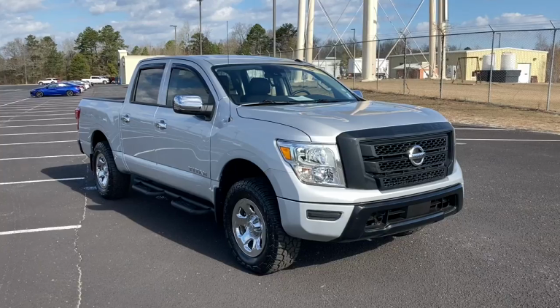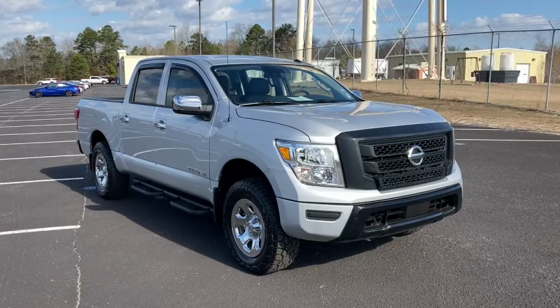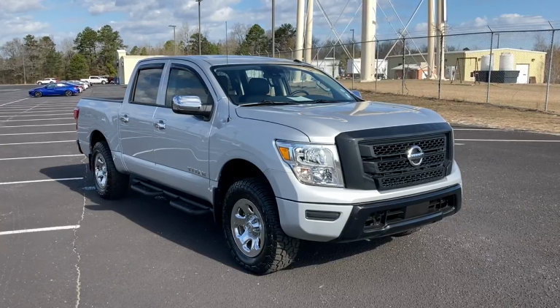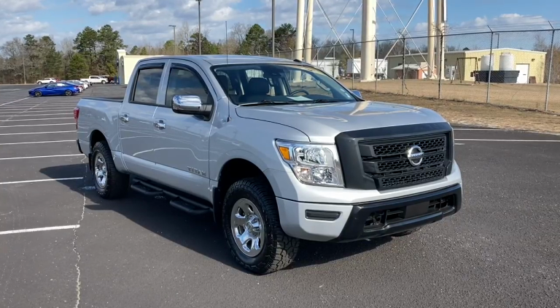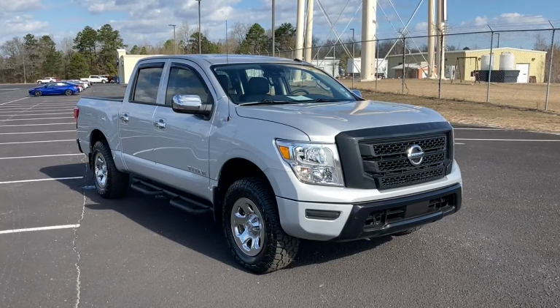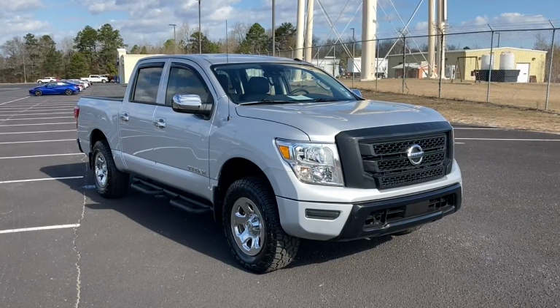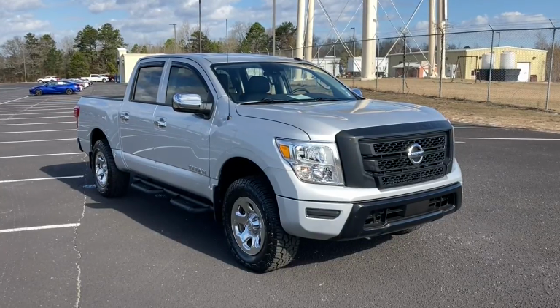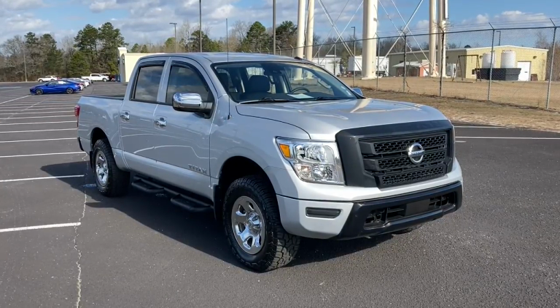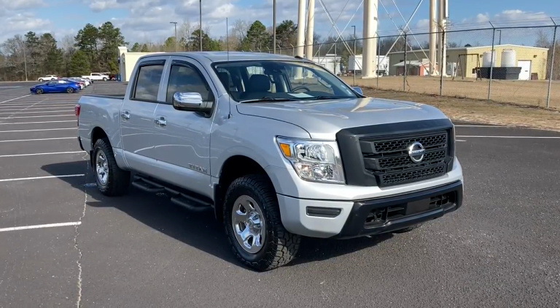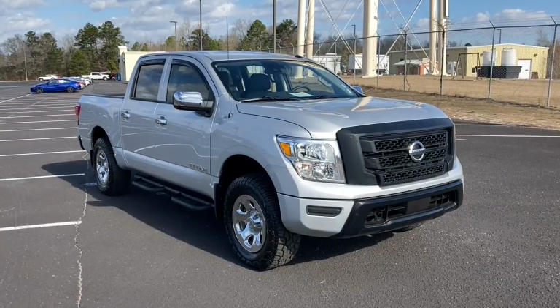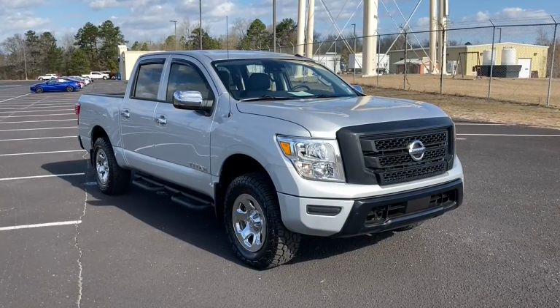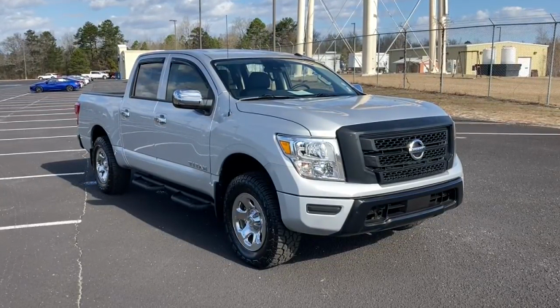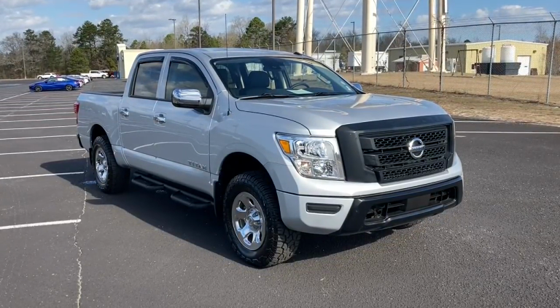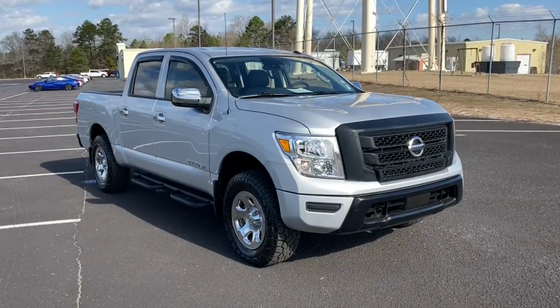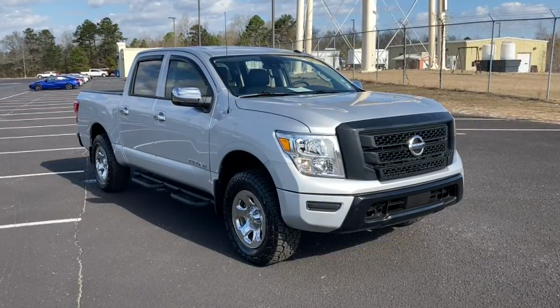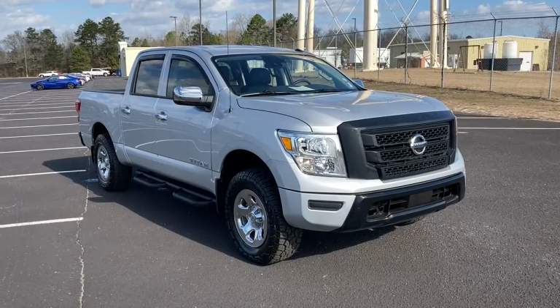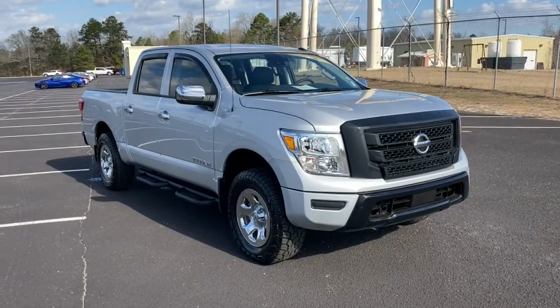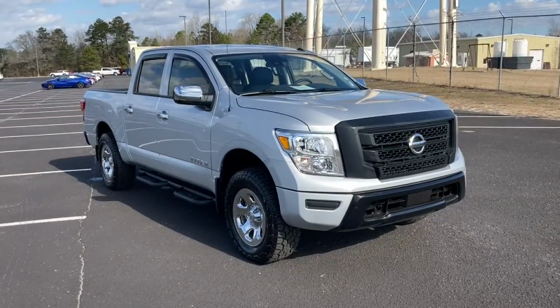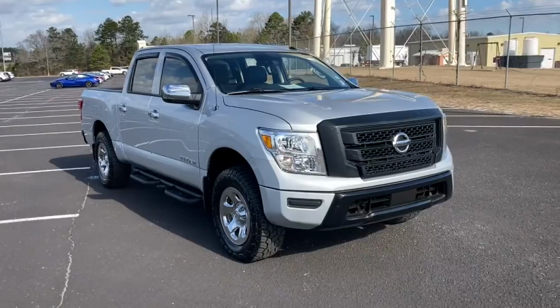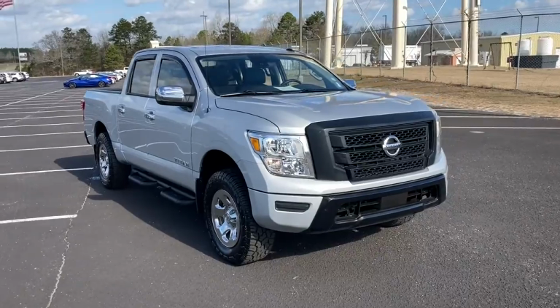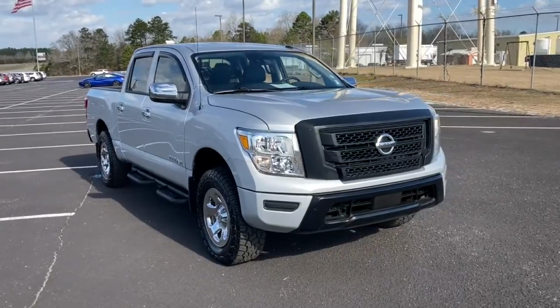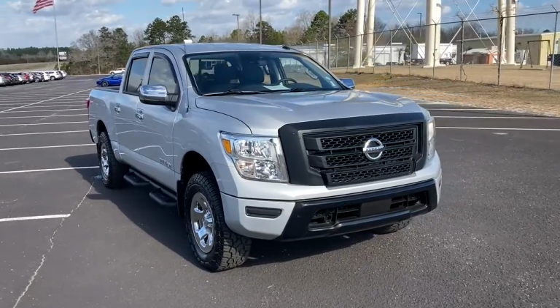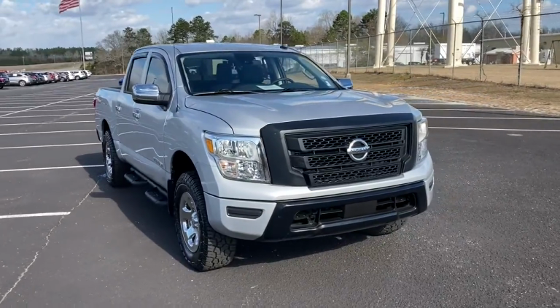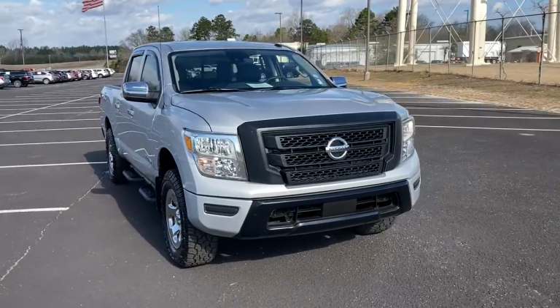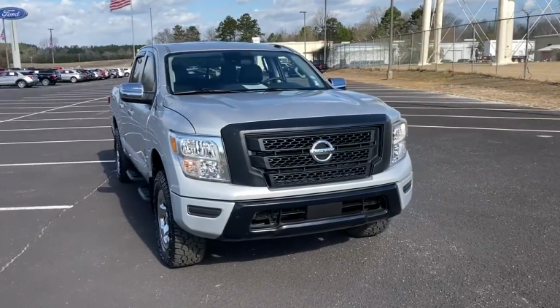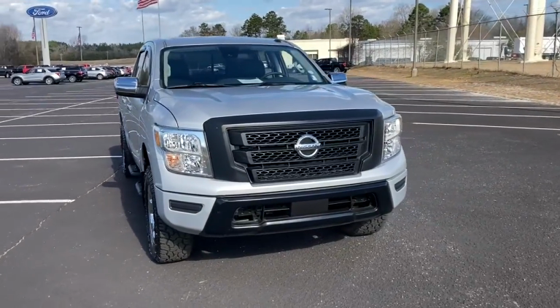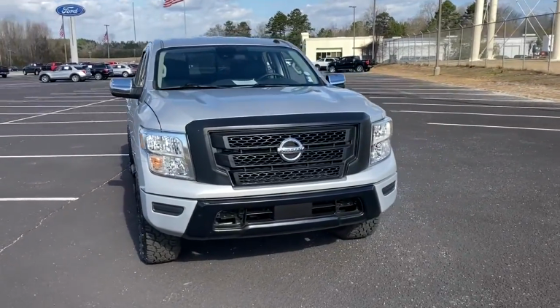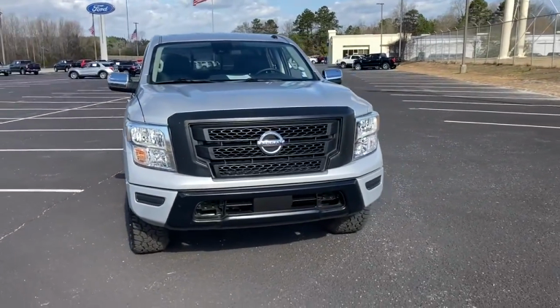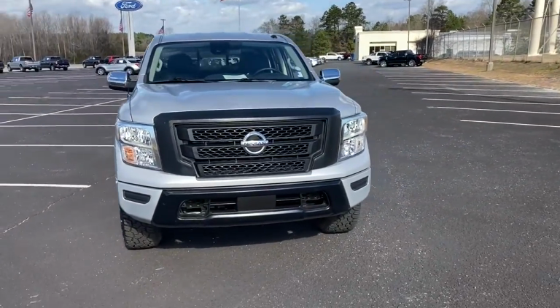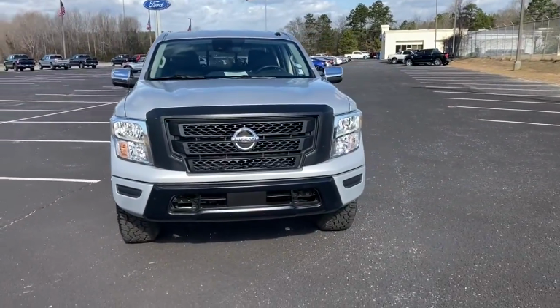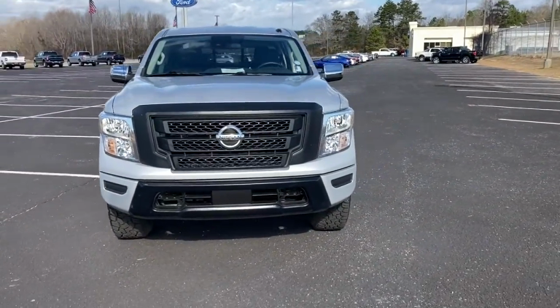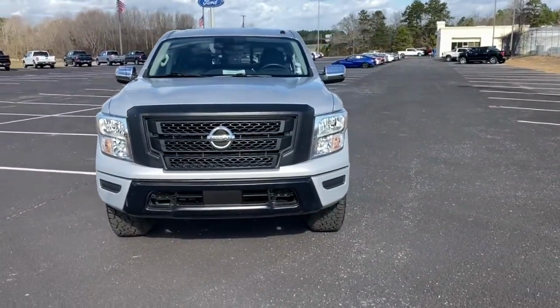You just found the 2020 Nissan Titan. With less than 10,000 miles on the odometer, this vehicle stands out from the rest.